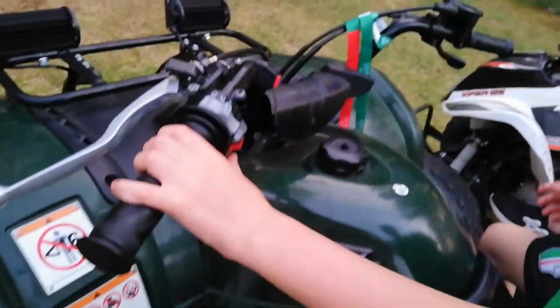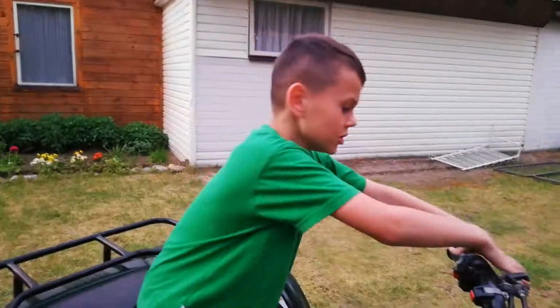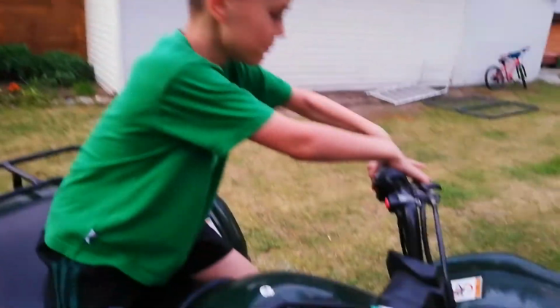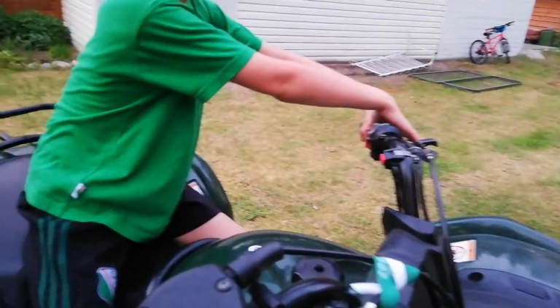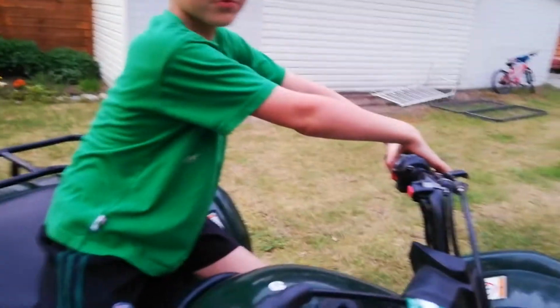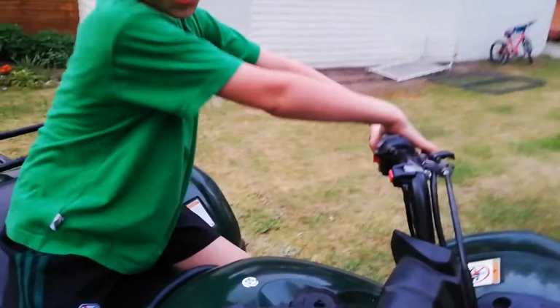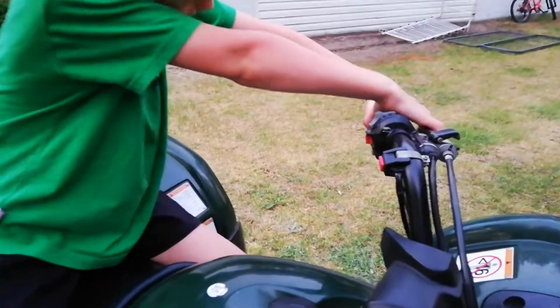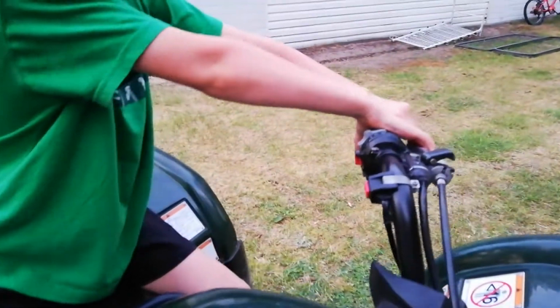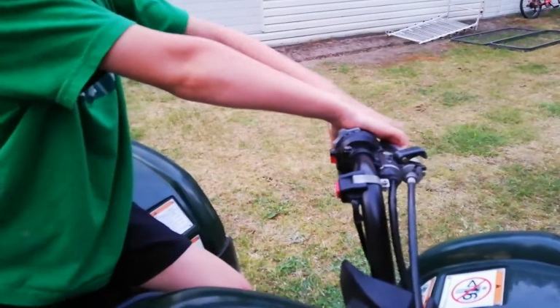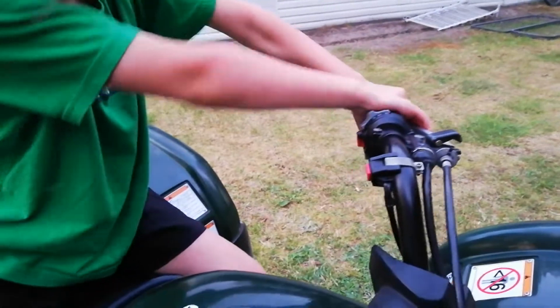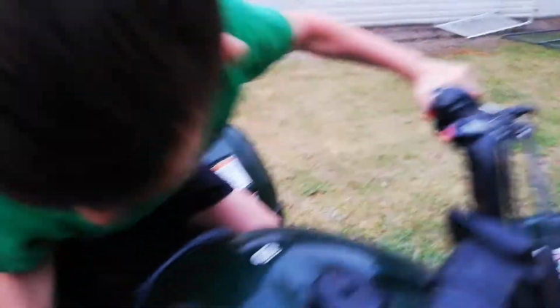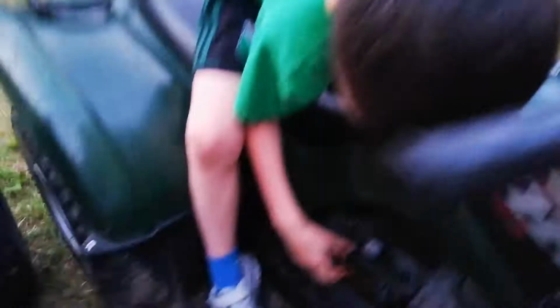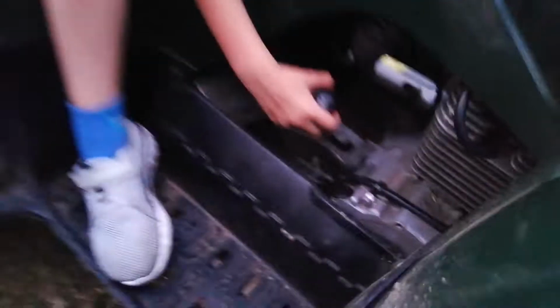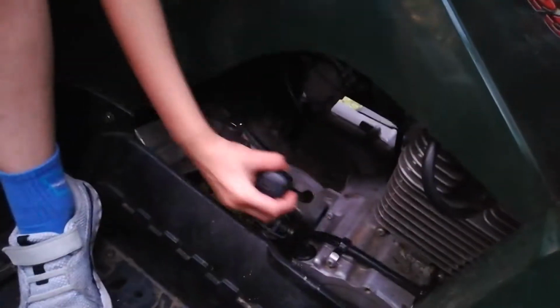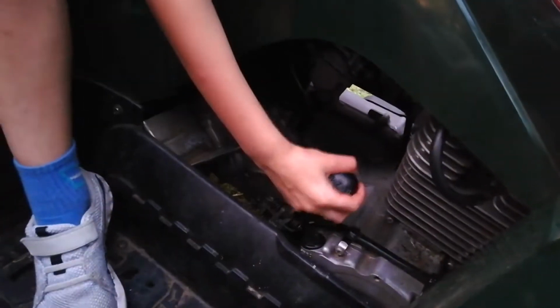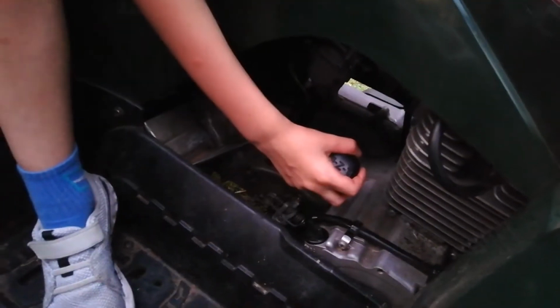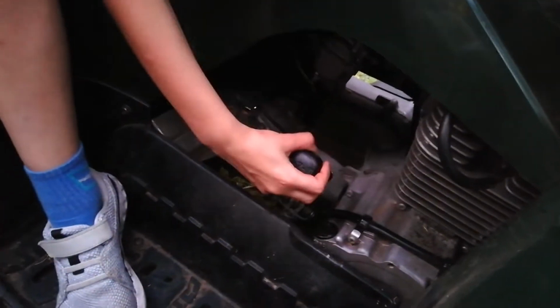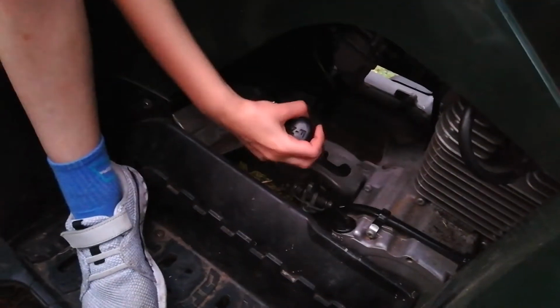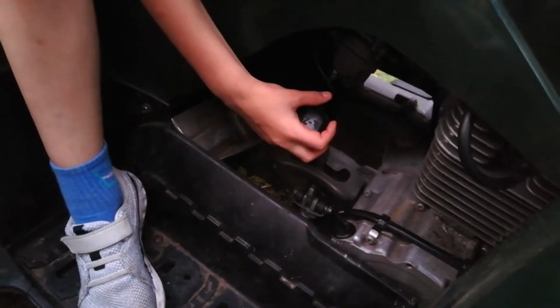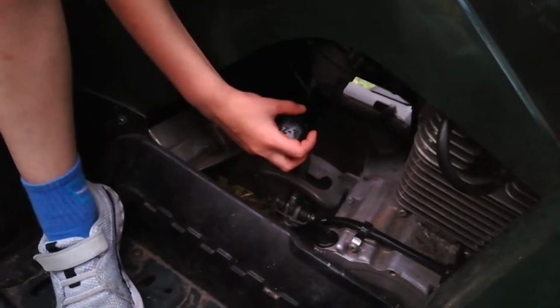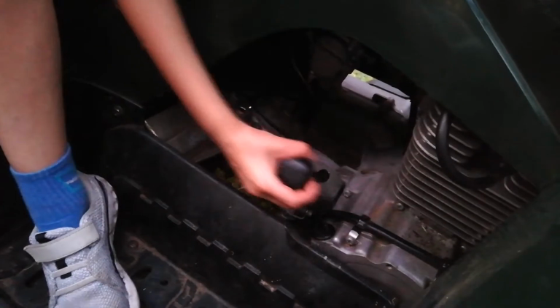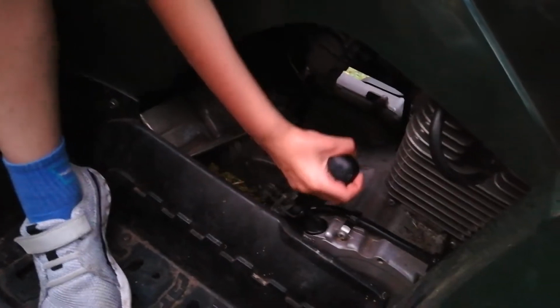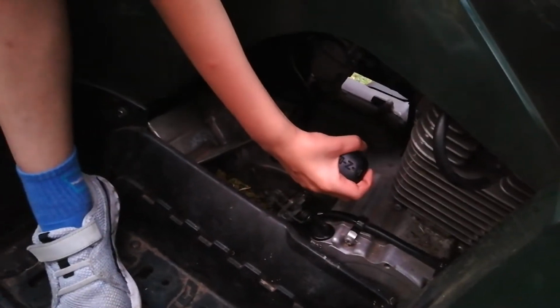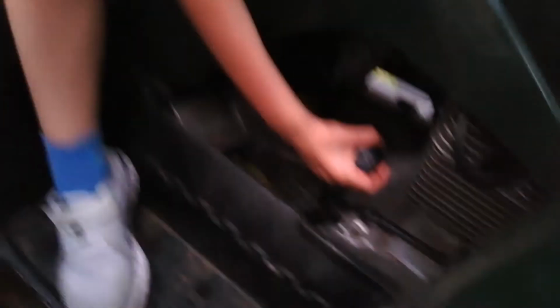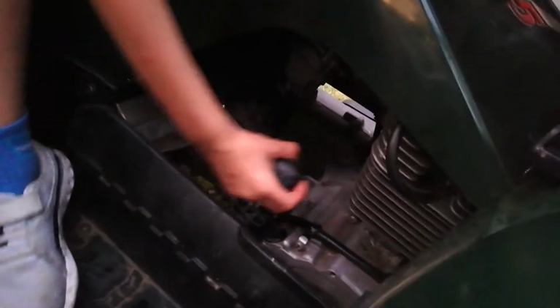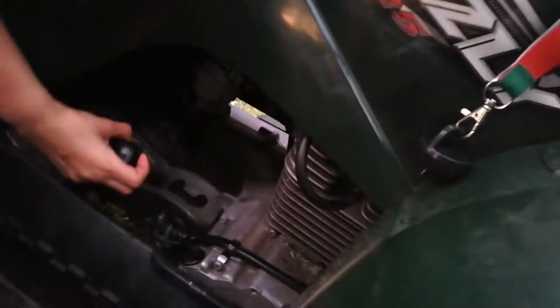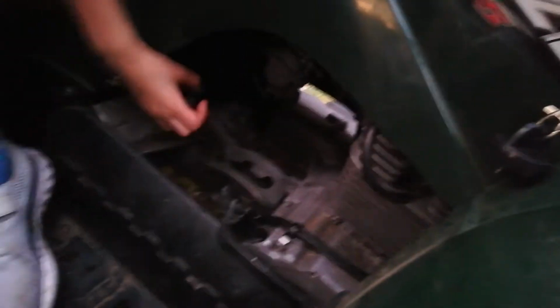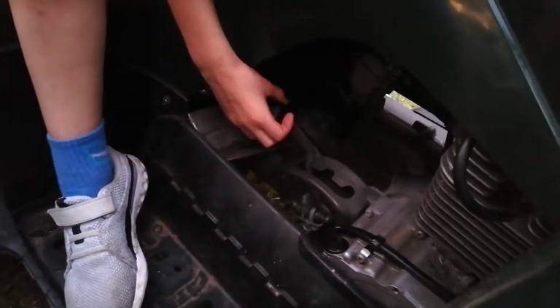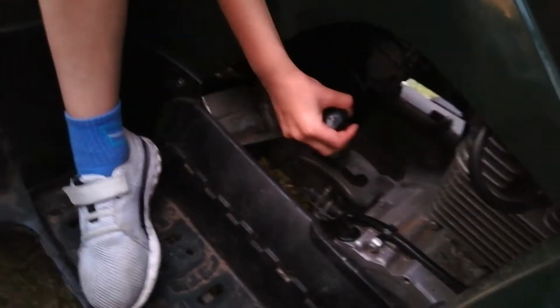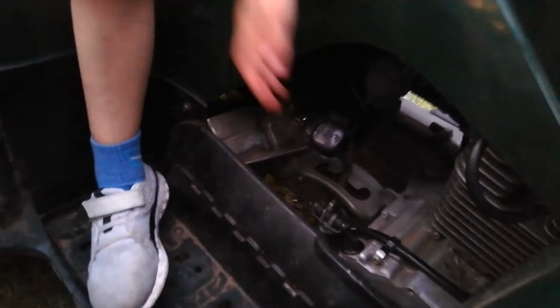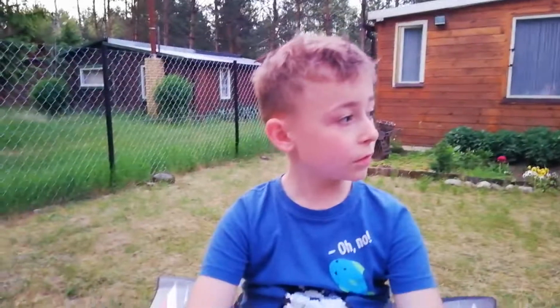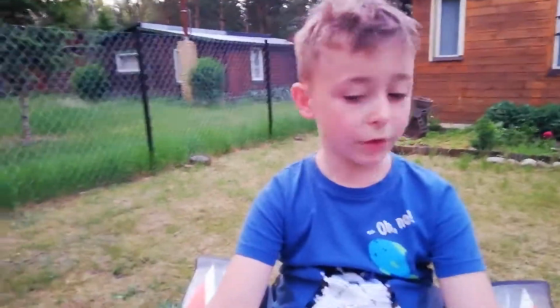Skrzyni biegów bardzo łatwo przysługuje się. Trzeba nacisnąć hamulec i wziąć luz. Tutaj jest oczywiście luz. Do przodu i do tyłu. No i właśnie.